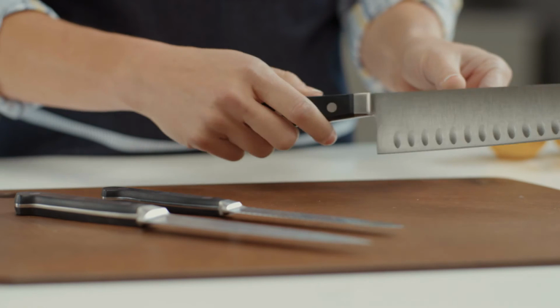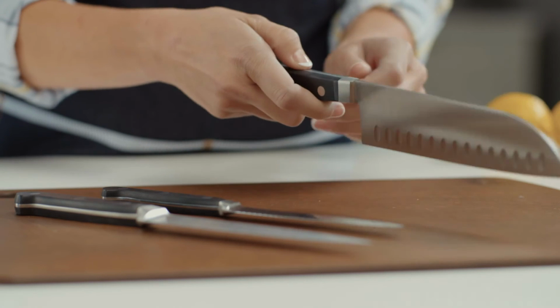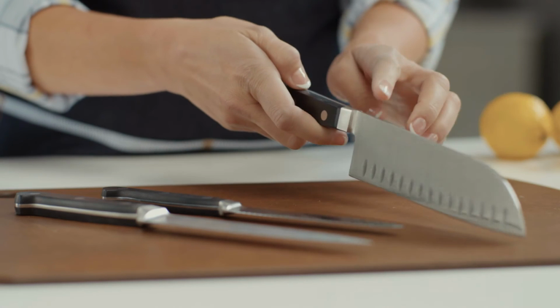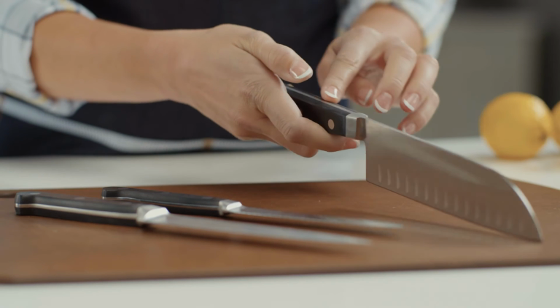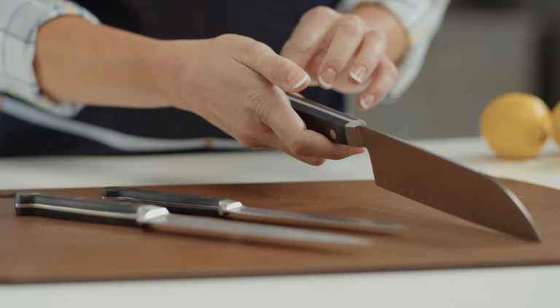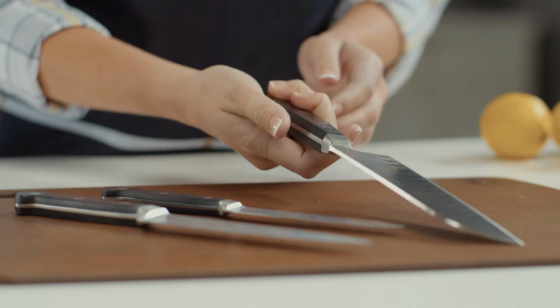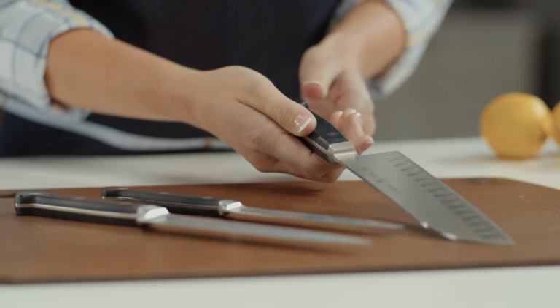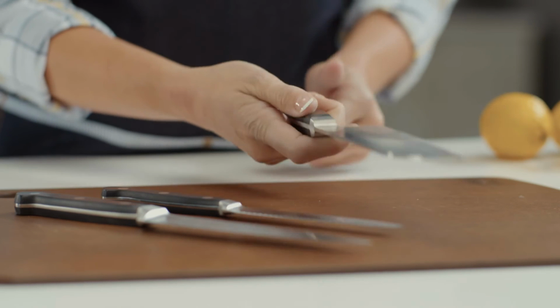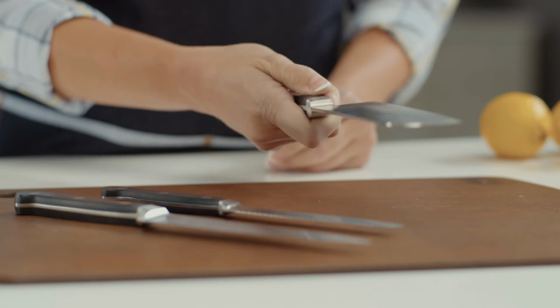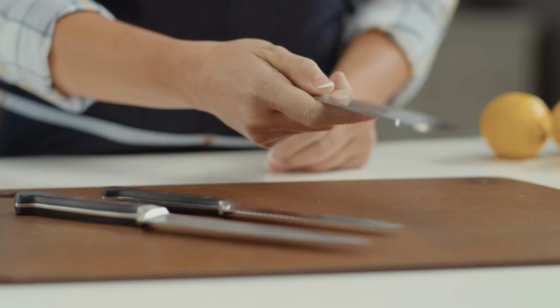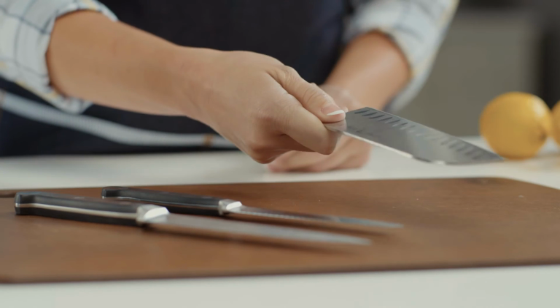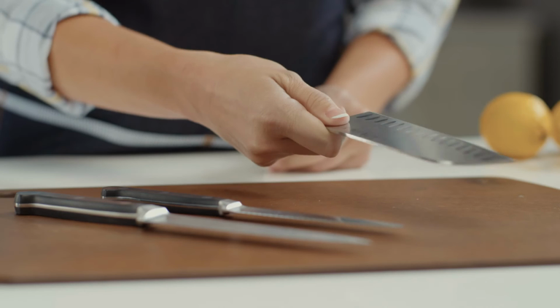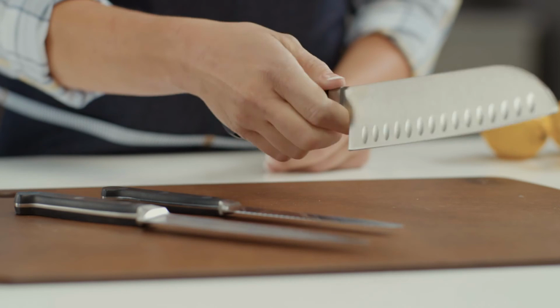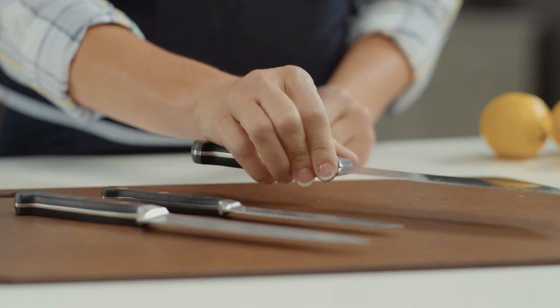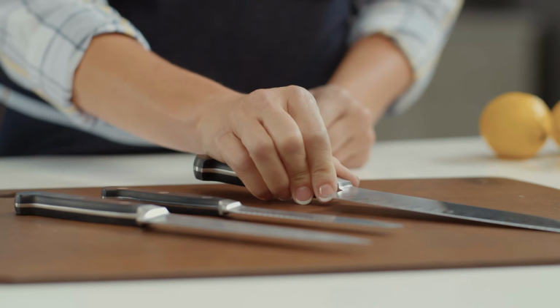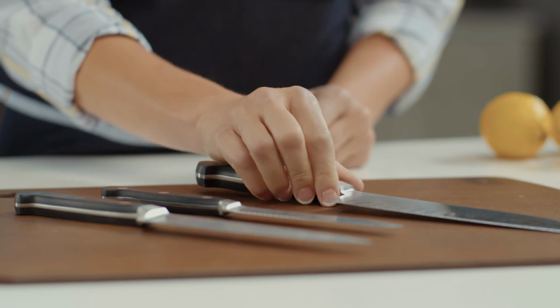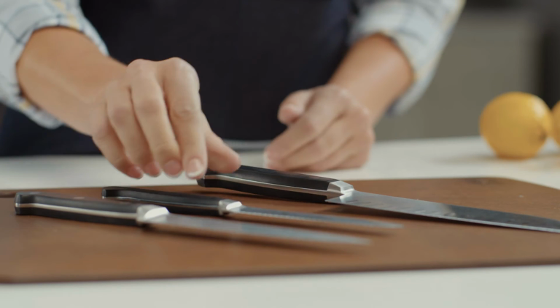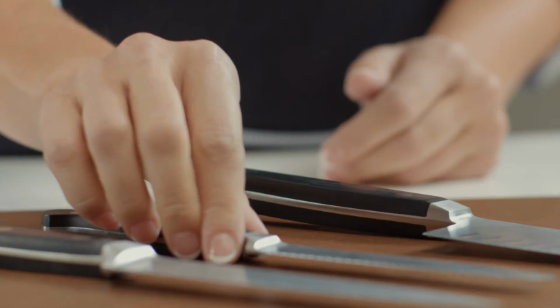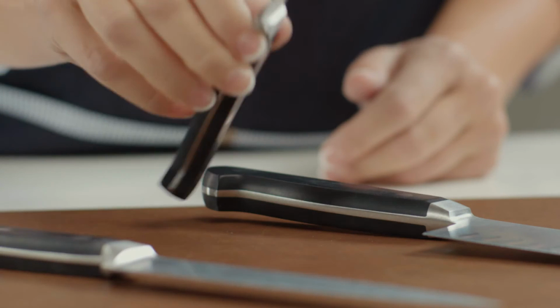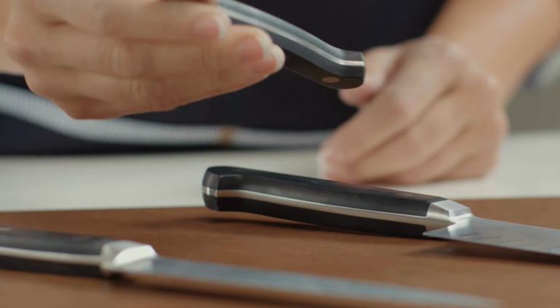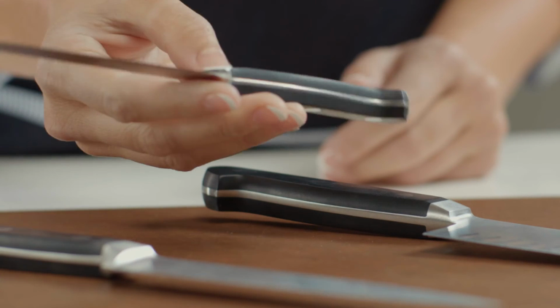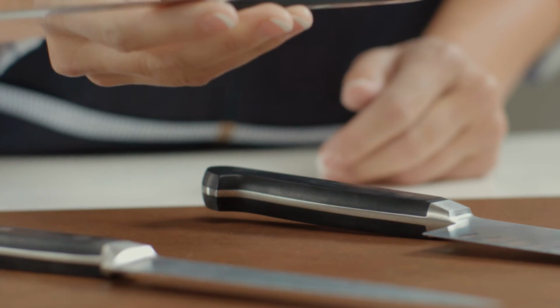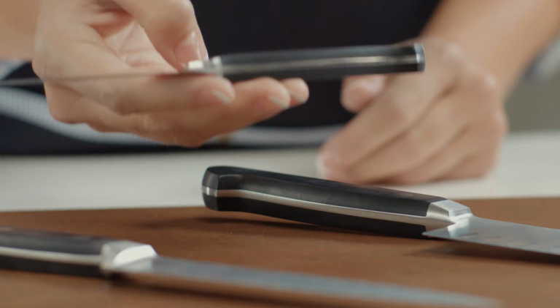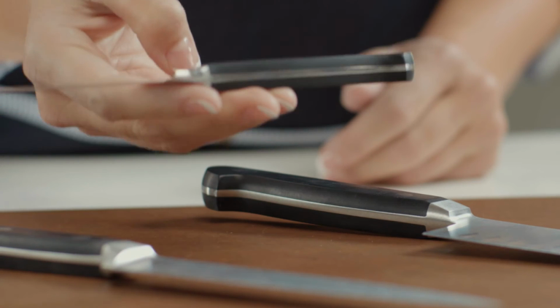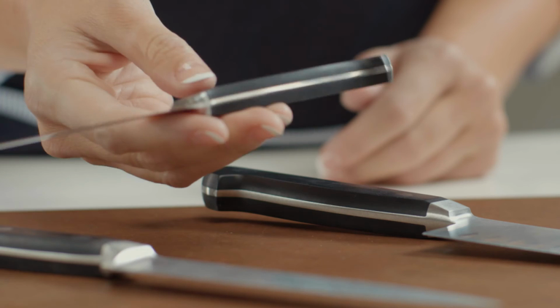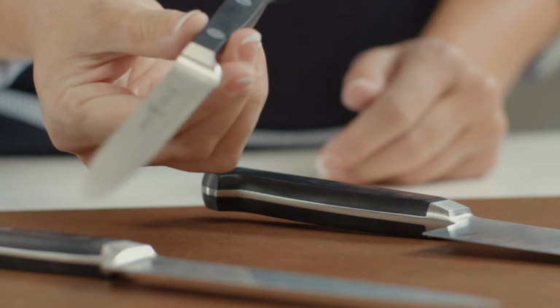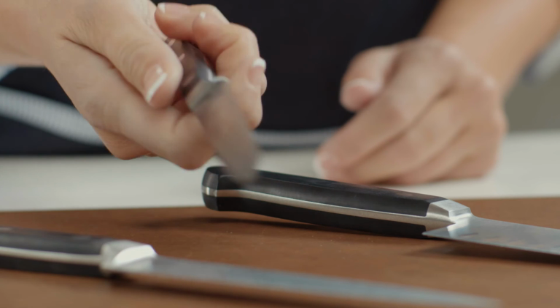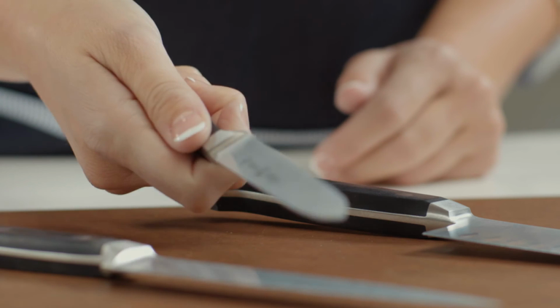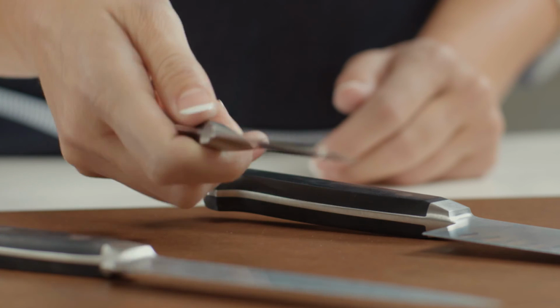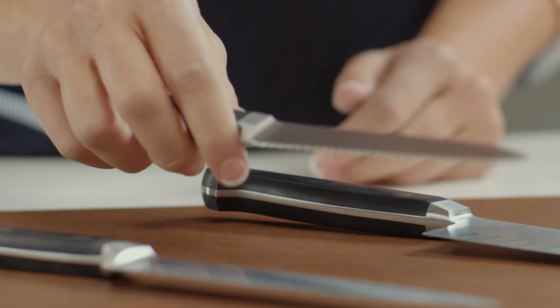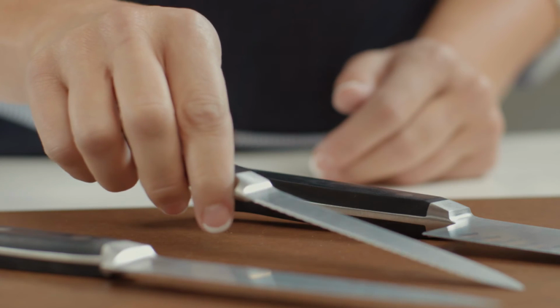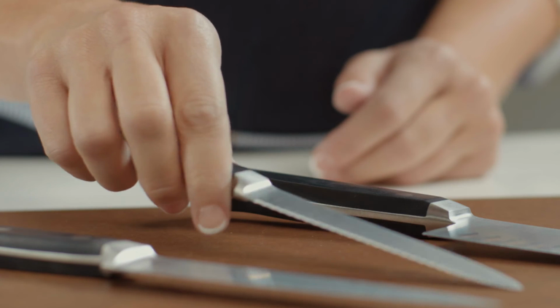Forged knives also have a full tang, meaning the continuation of the blade enclosed within the handle. Both give weight, balance and strength to the handle. Forged knives are also thicker, heavier and generally more expensive than stamped knives.